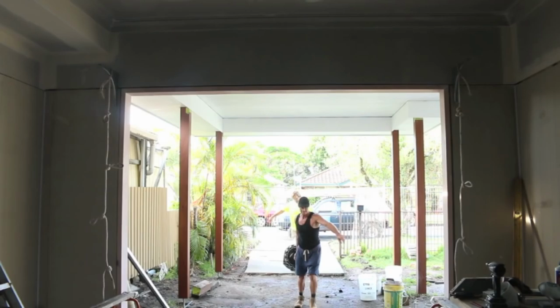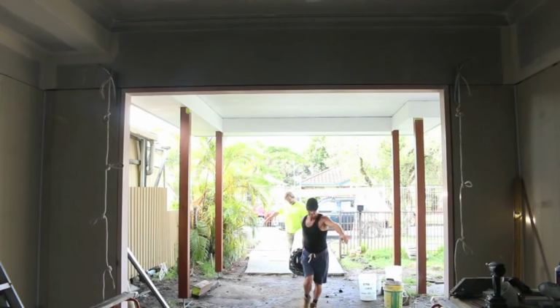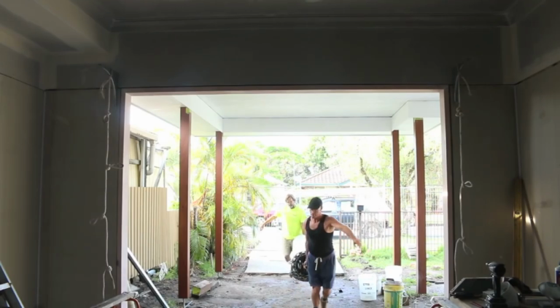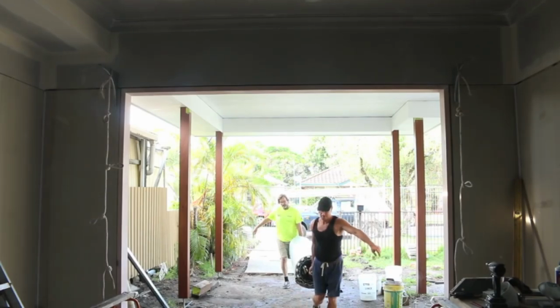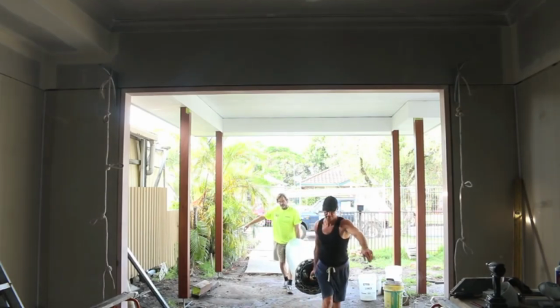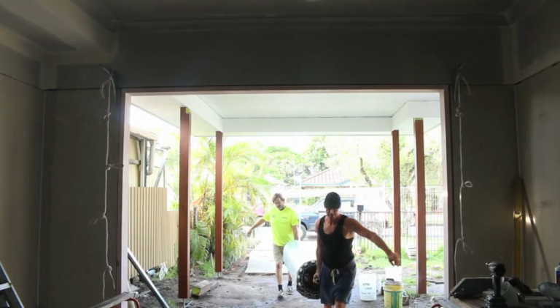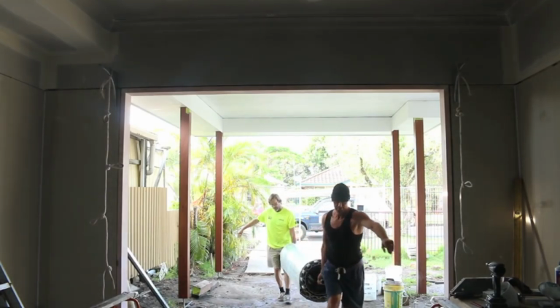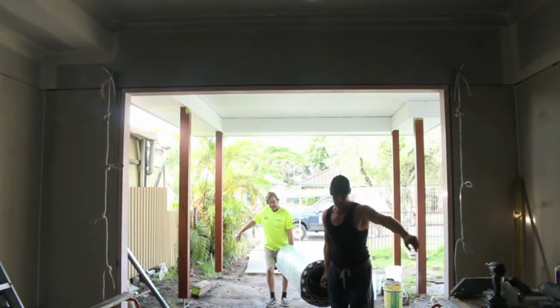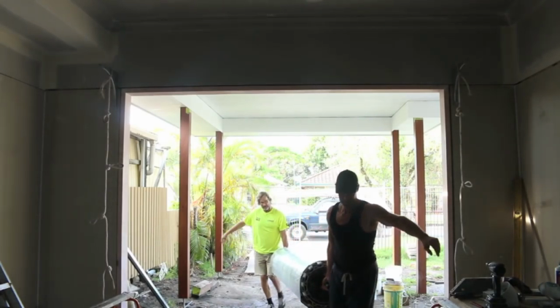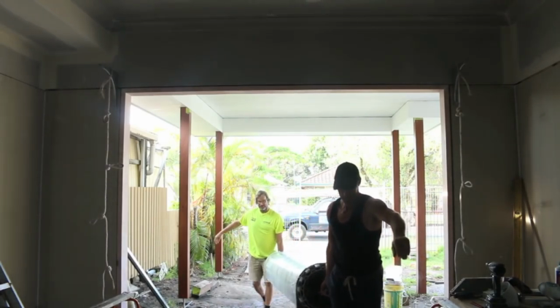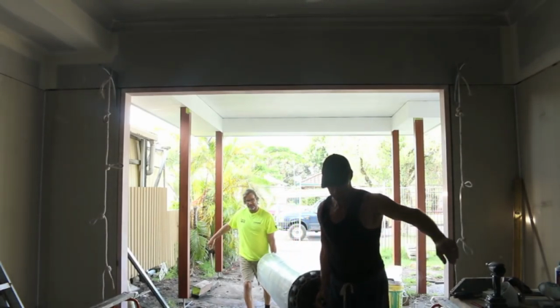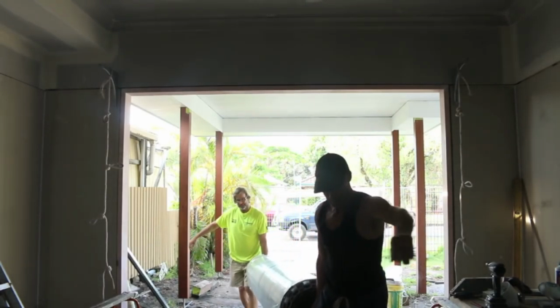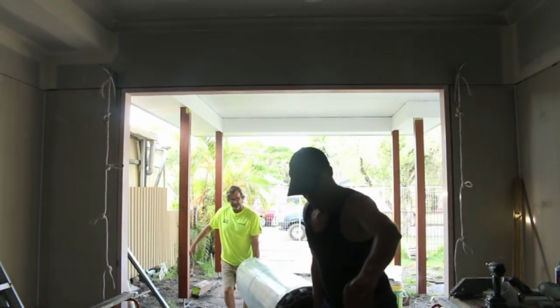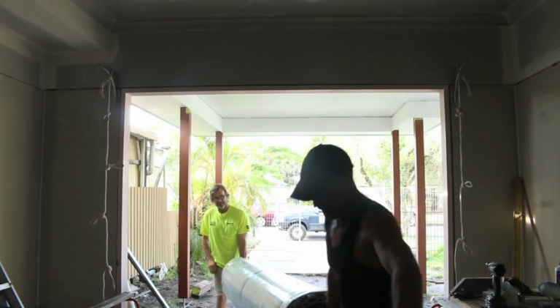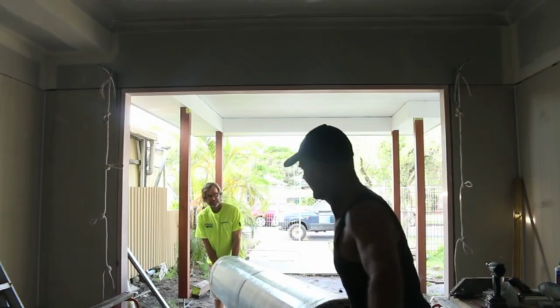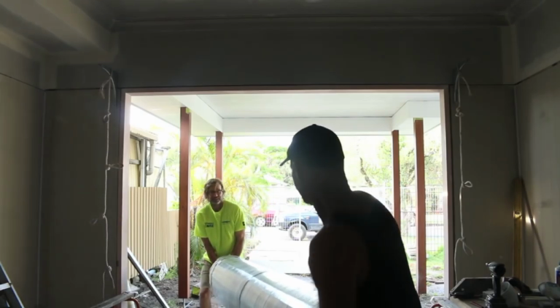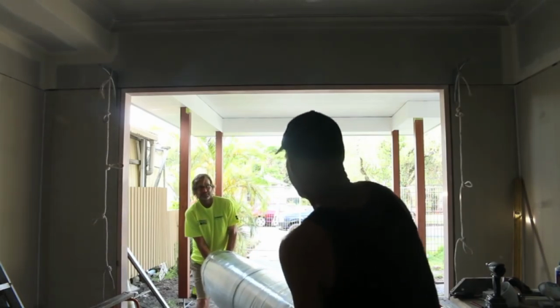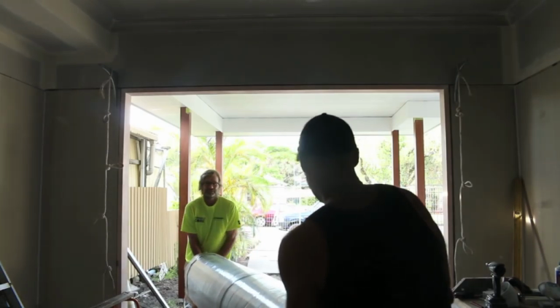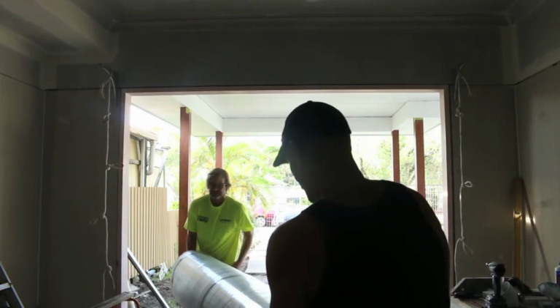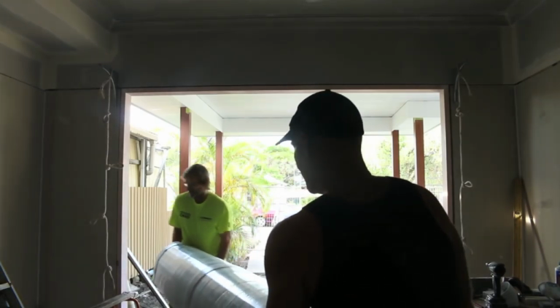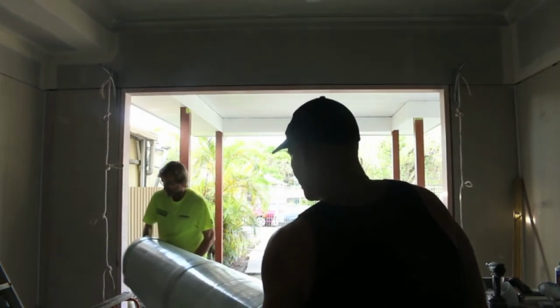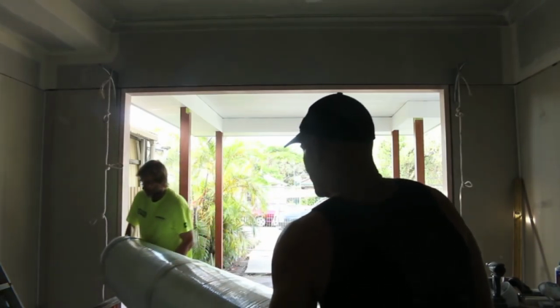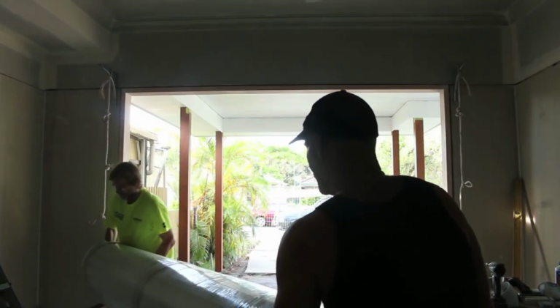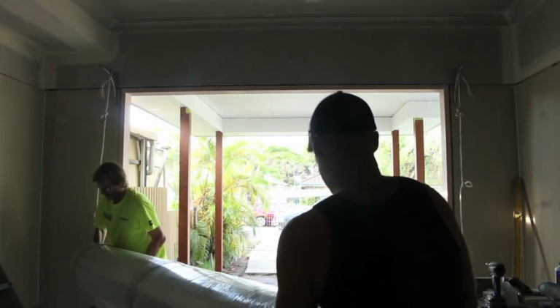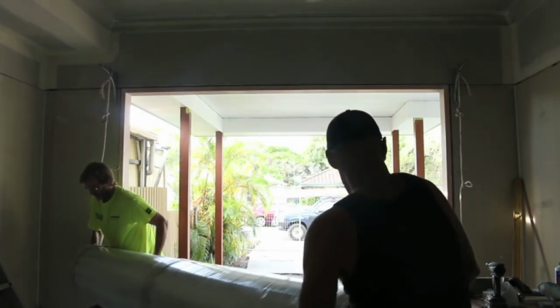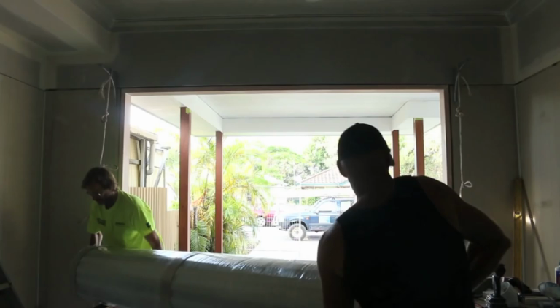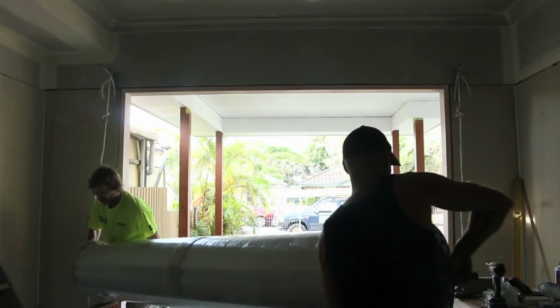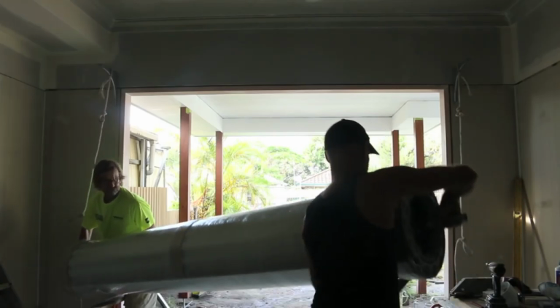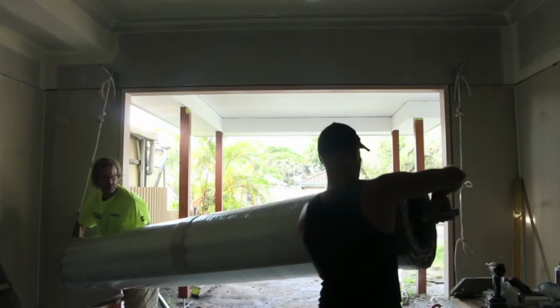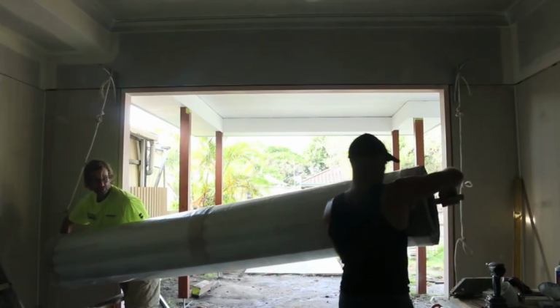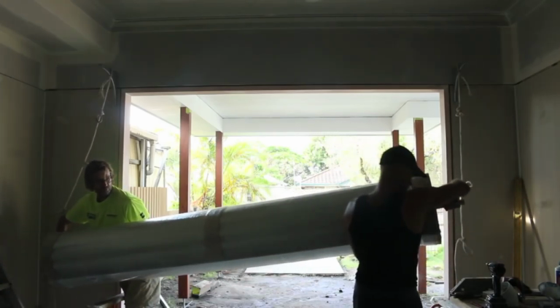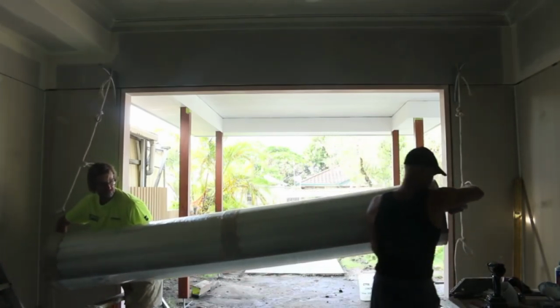G'day Knuckleheads, Uncle Knackers here and welcome to episode 33 of my Owner Builder series. I've got a lot going on today and we're kicking off nice and early with putting up our garage door, which is pretty exciting.